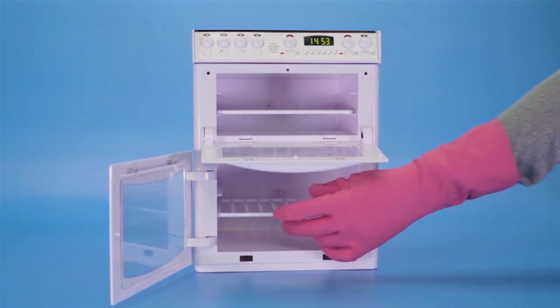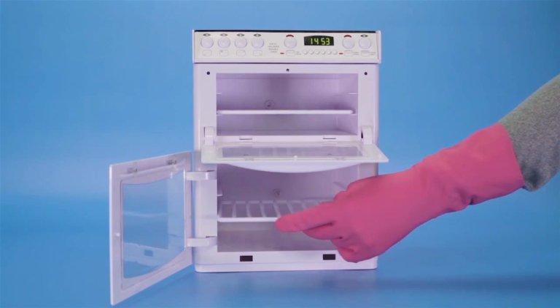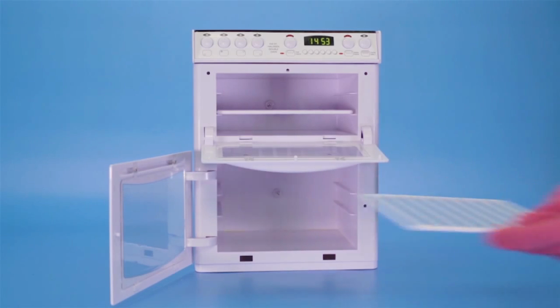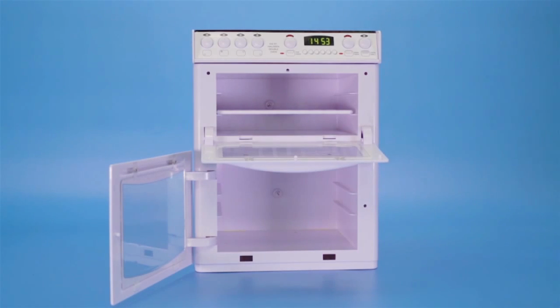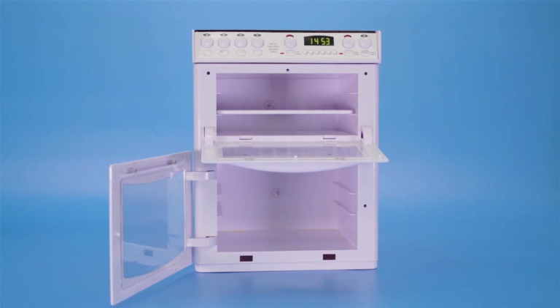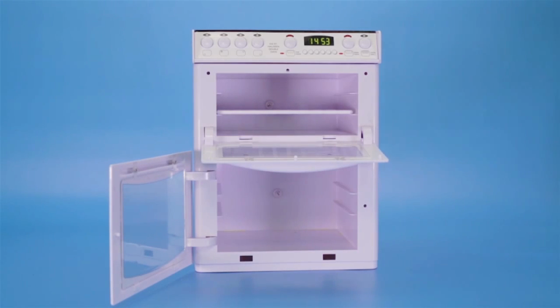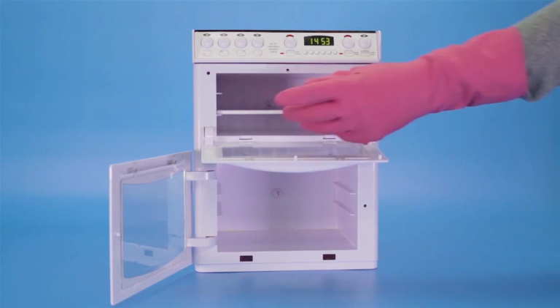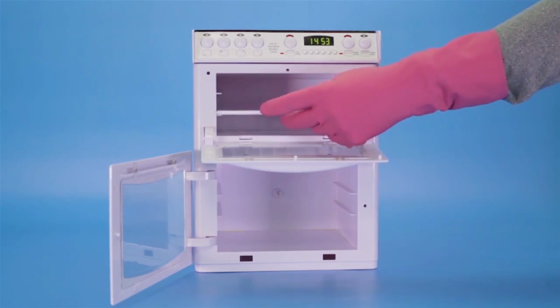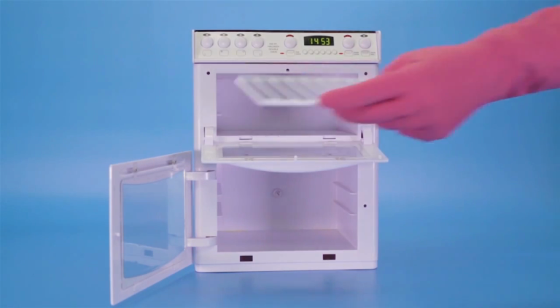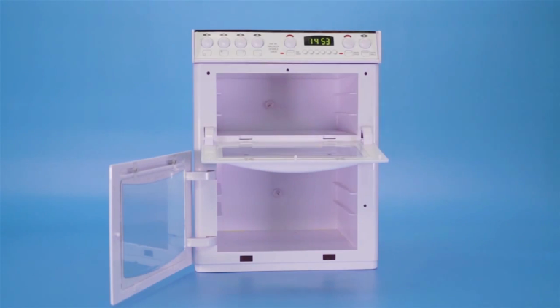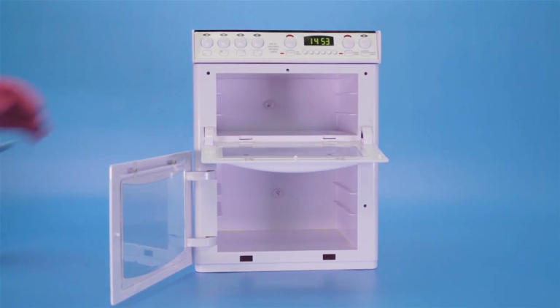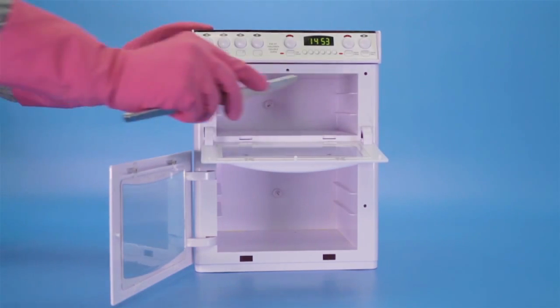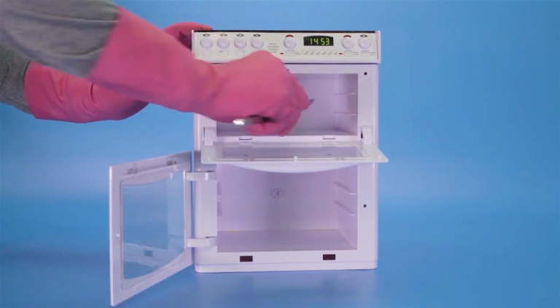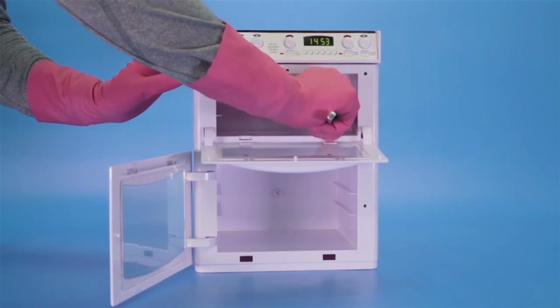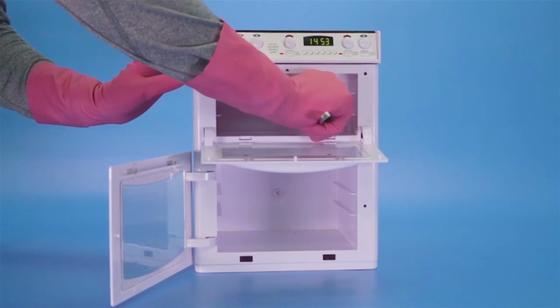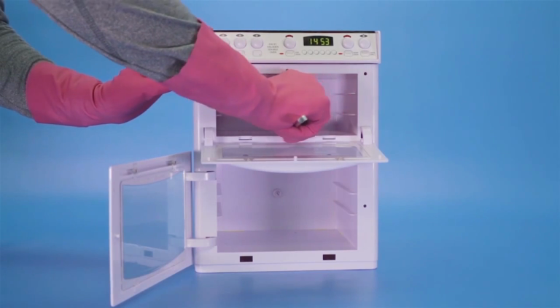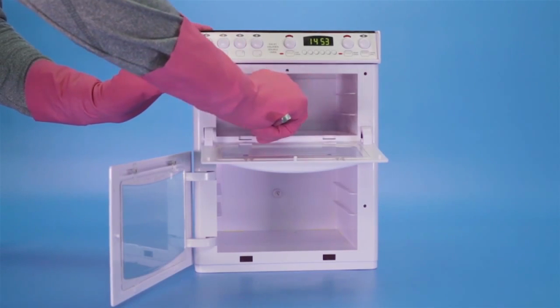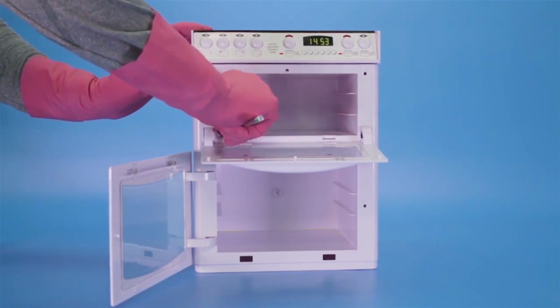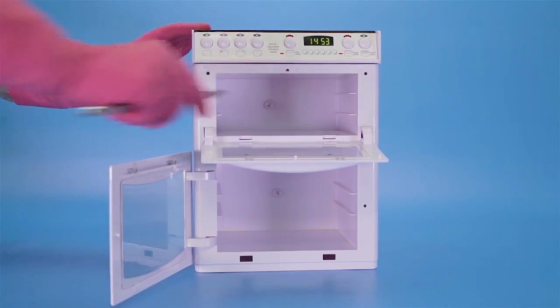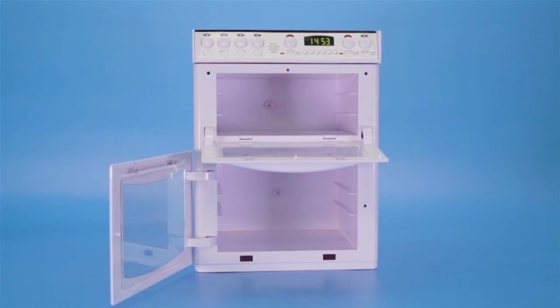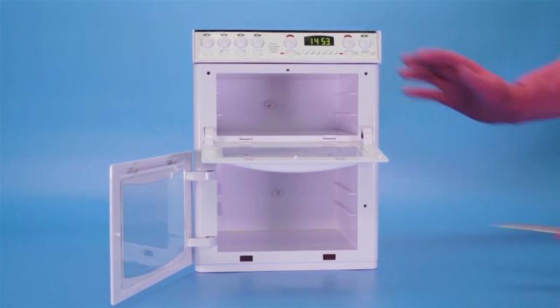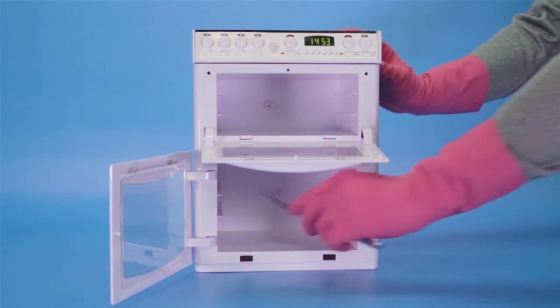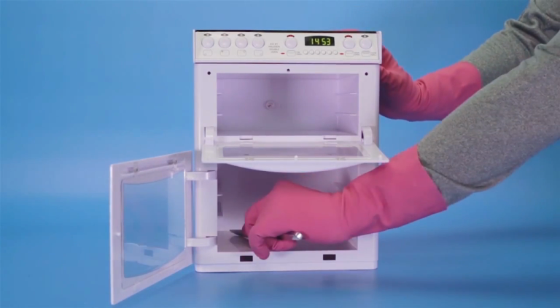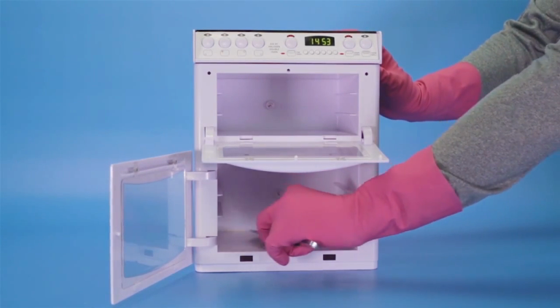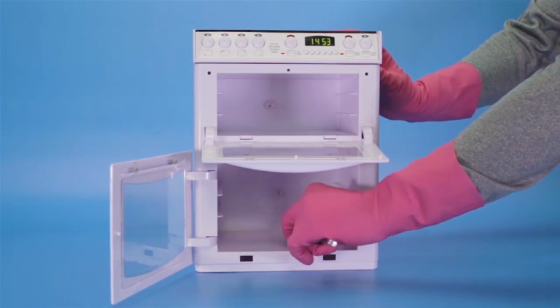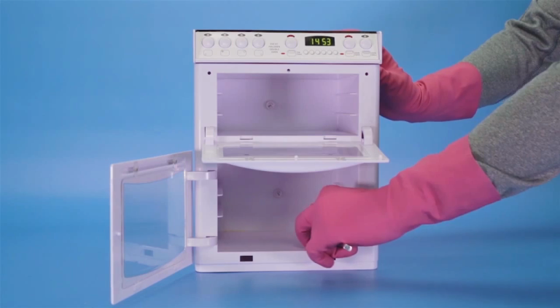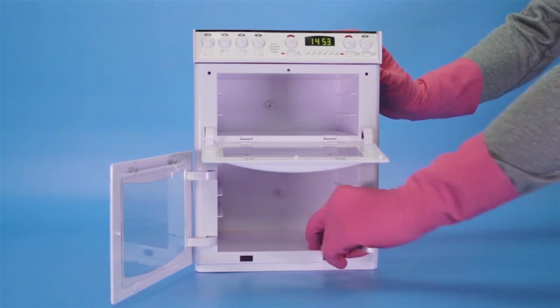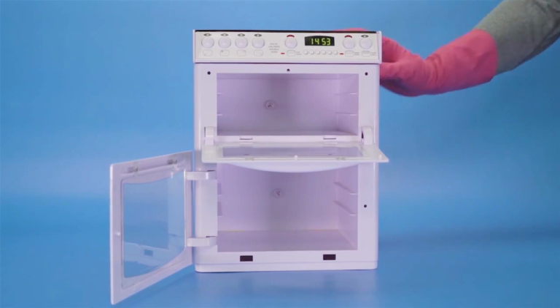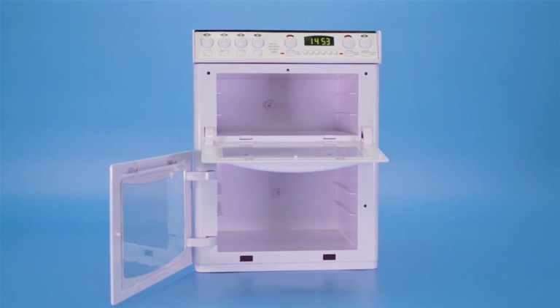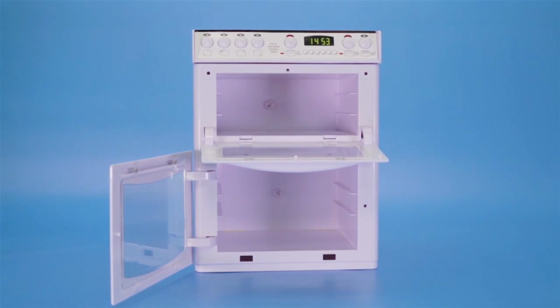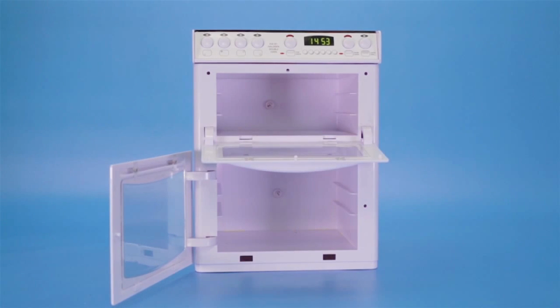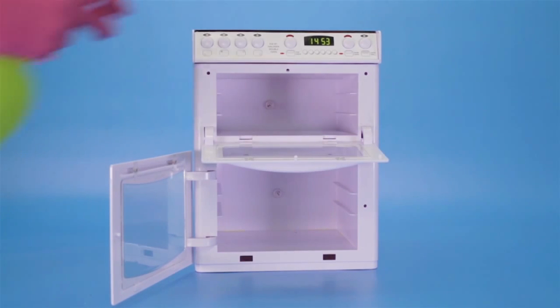If your oven has removable shelves, take them out before you start. Scrape off excess food residue from the bottom of your oven with a blunt knife. You may want to use a softer device if your oven interior is easy to scratch.